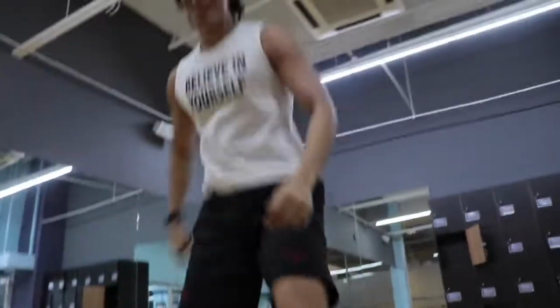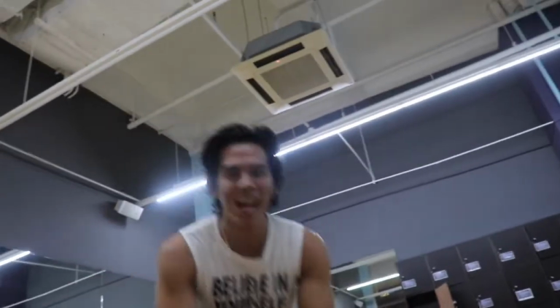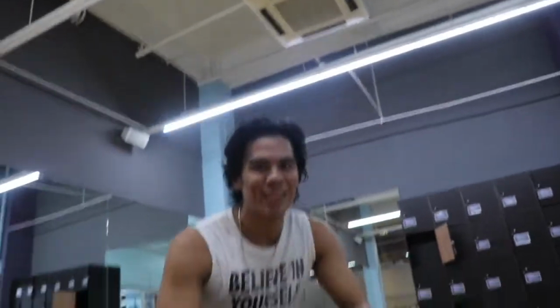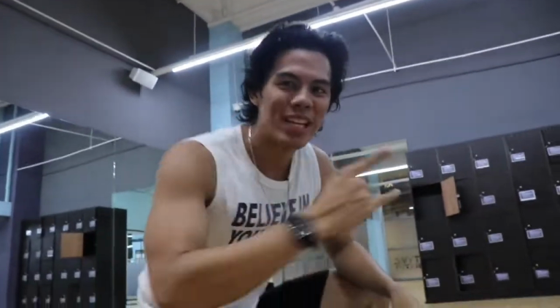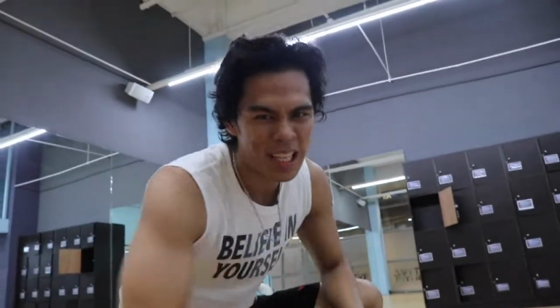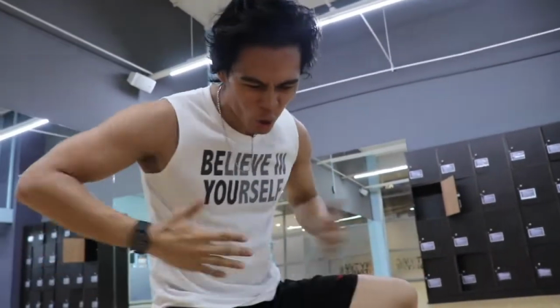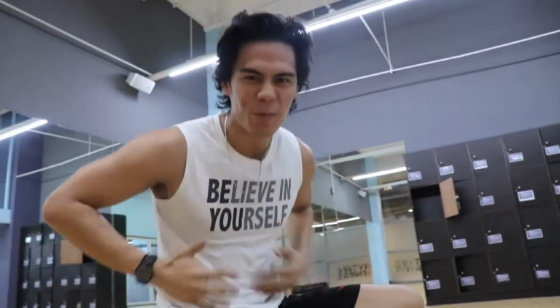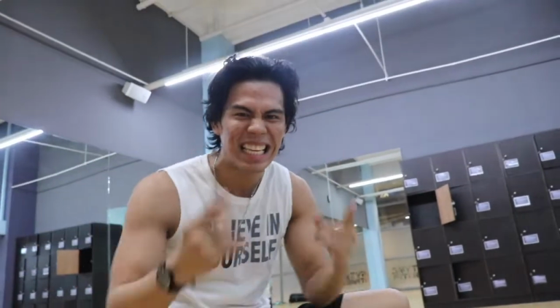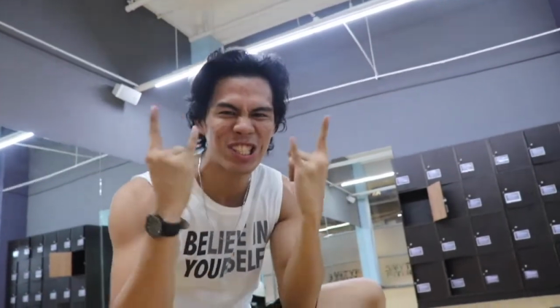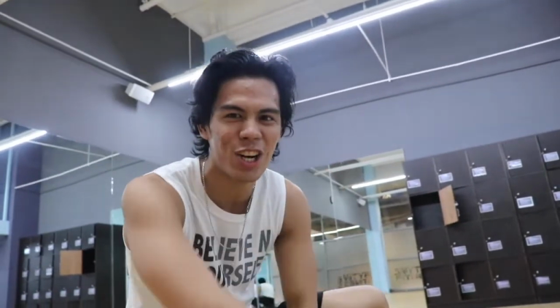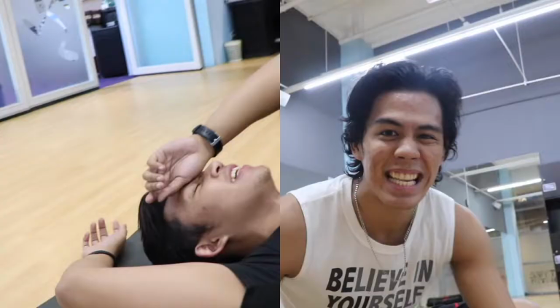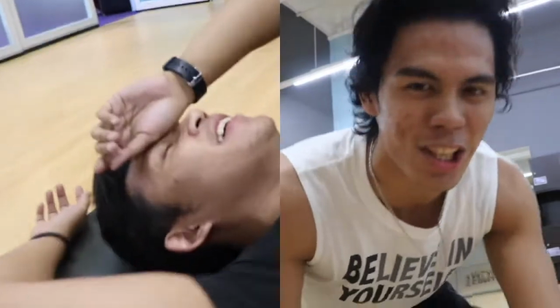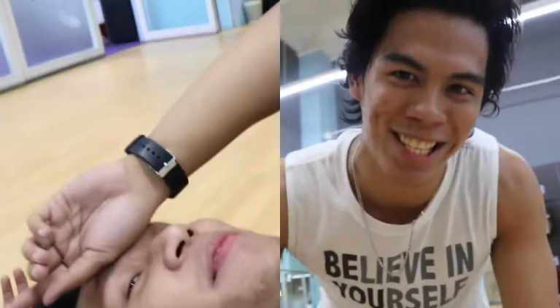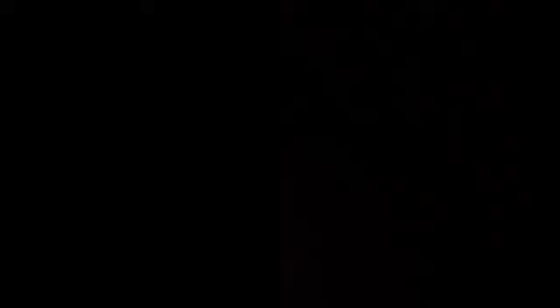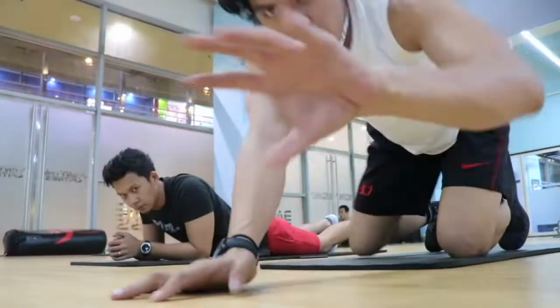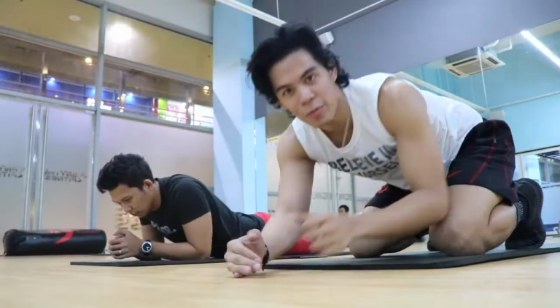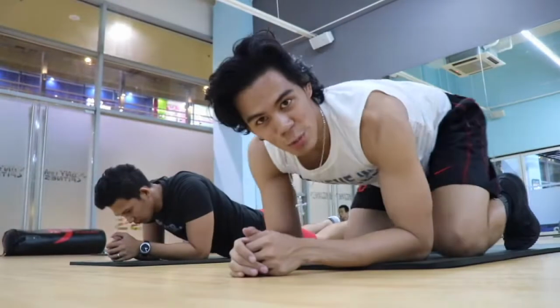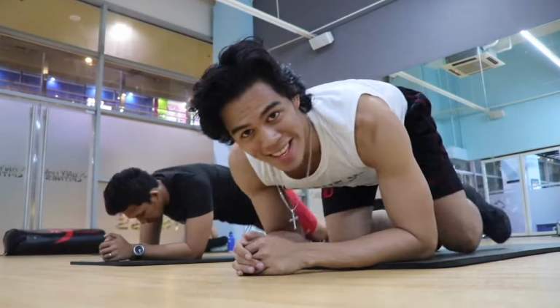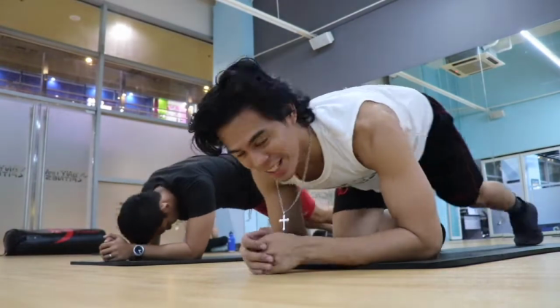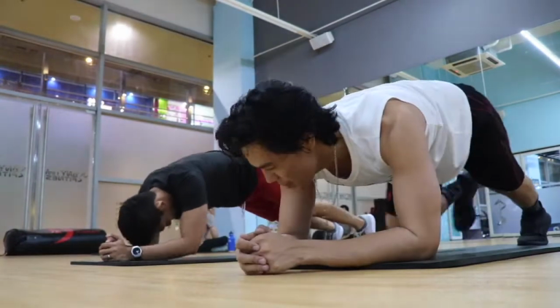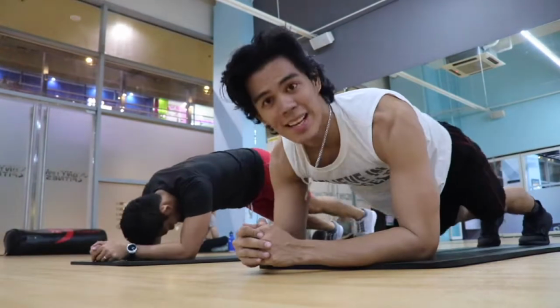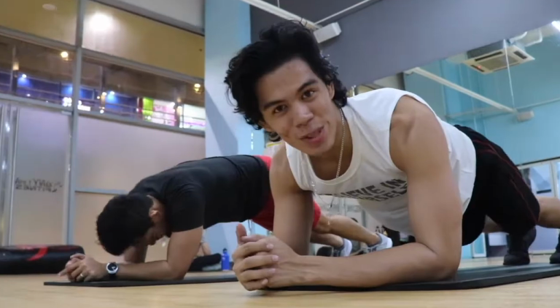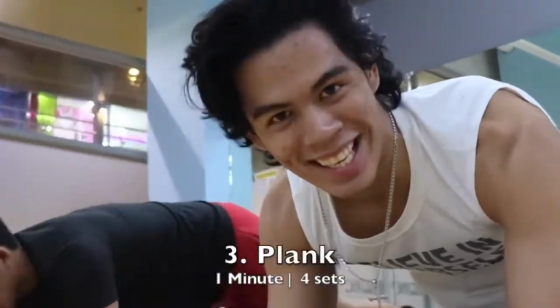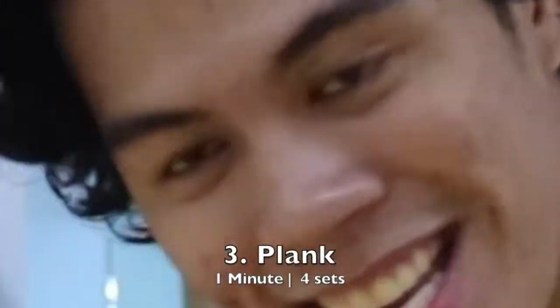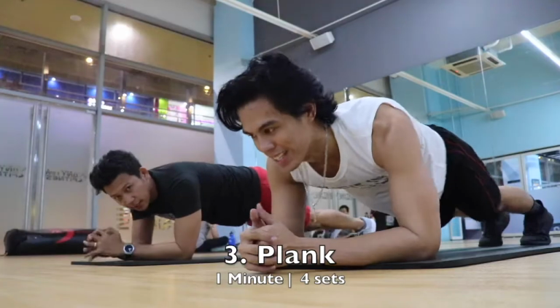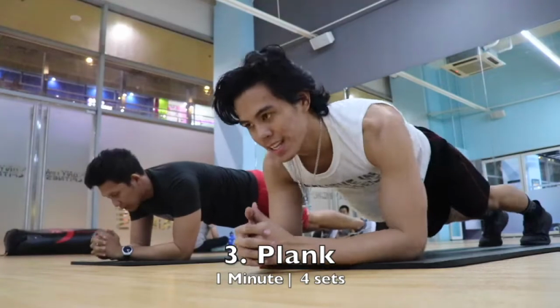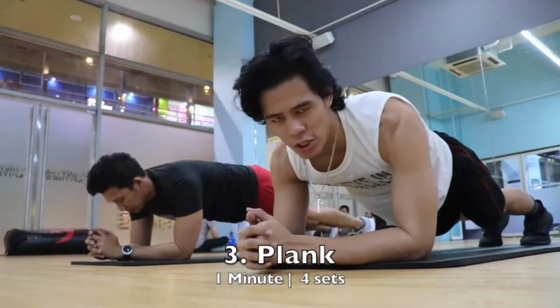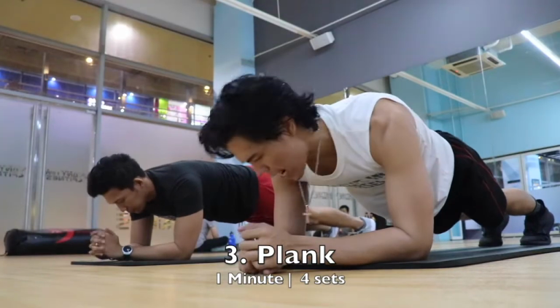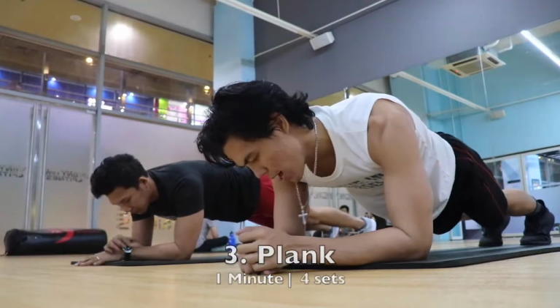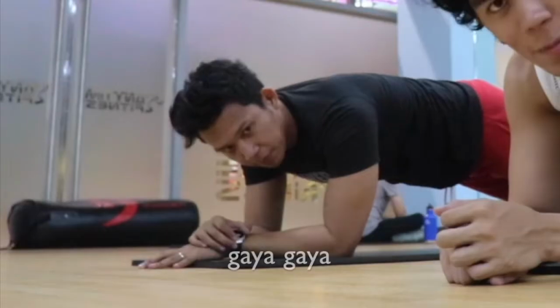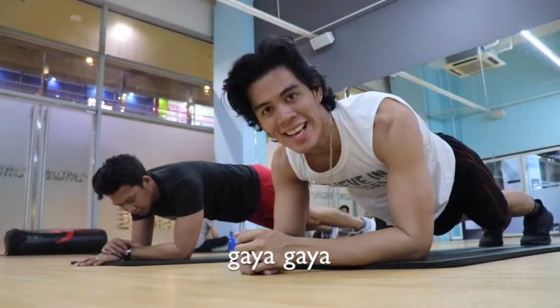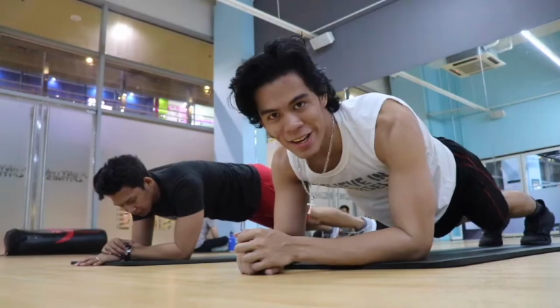So for that workout, you can really feel it through your core. It's gonna burn a lot. It's gonna hurt a lot. Let's go. Alright, for the last workout — this is super simple. Let's do the plank. Time on the plank. One minute. Let's go.